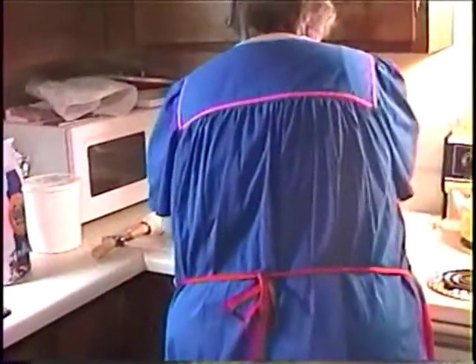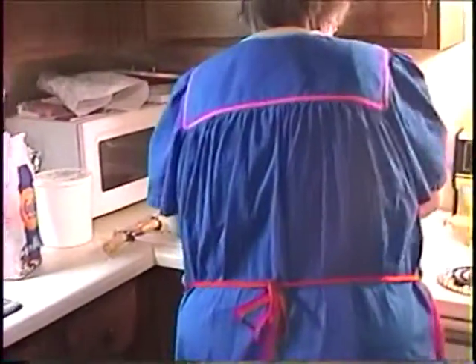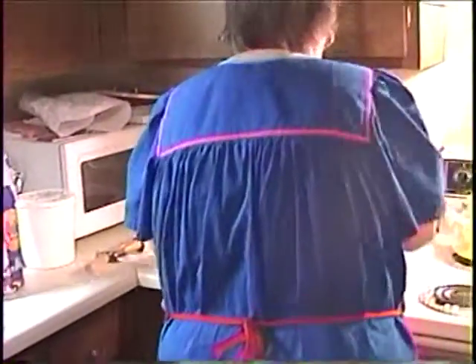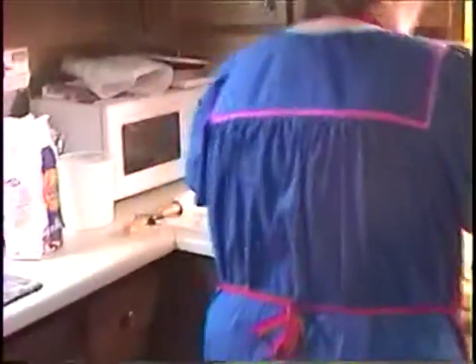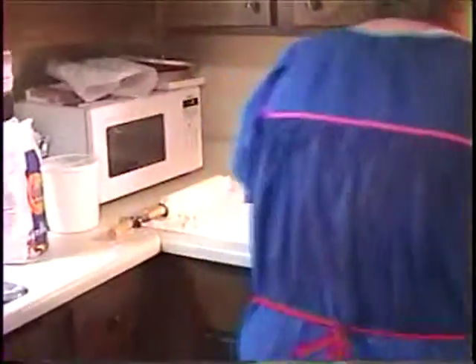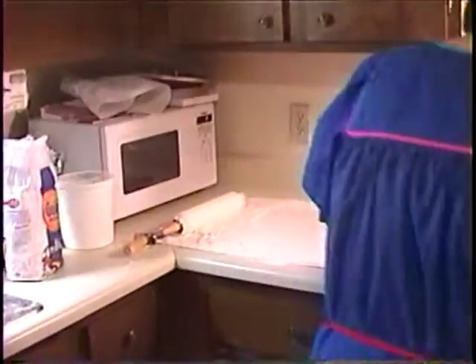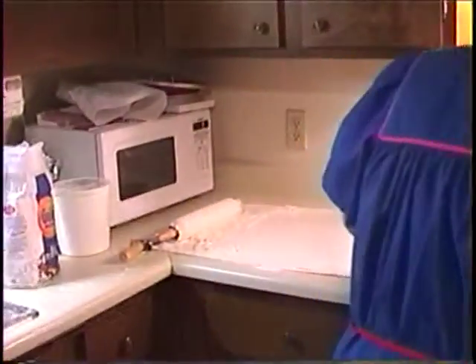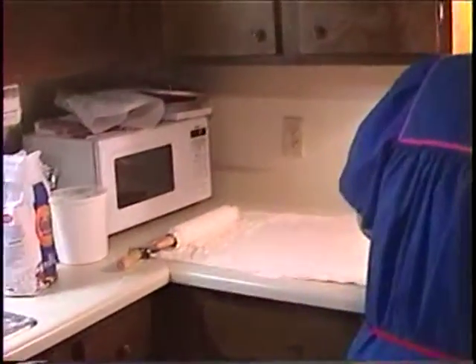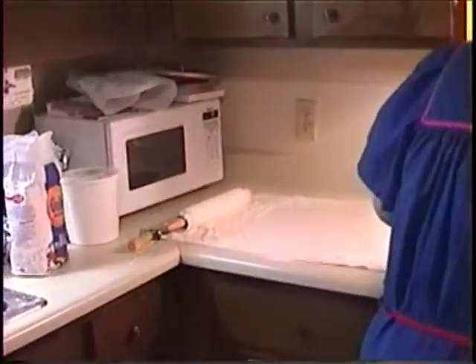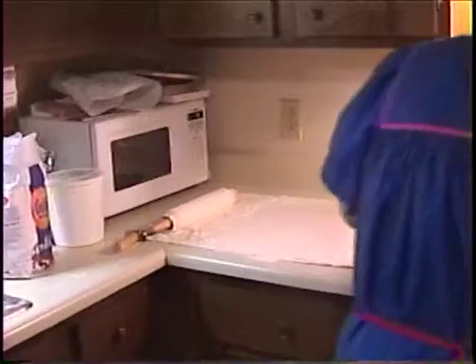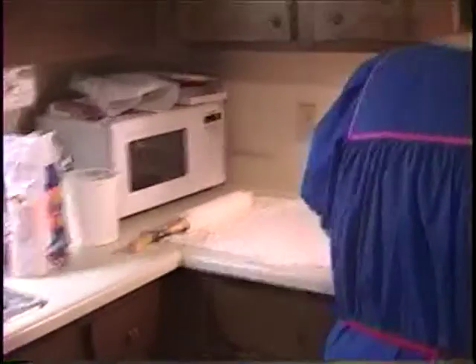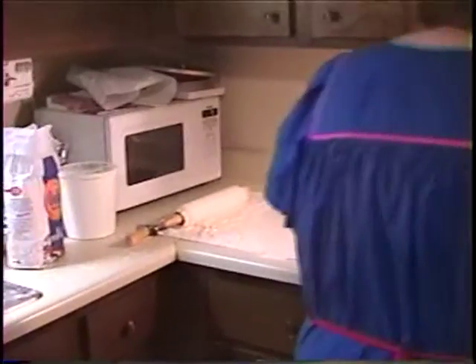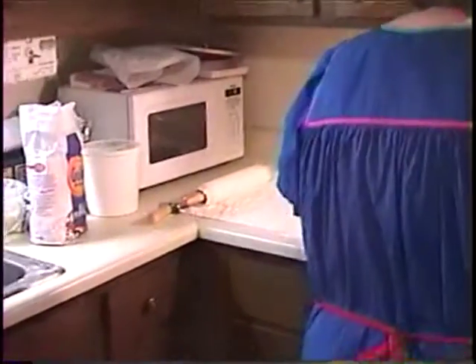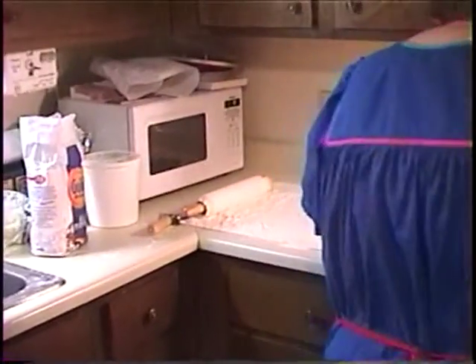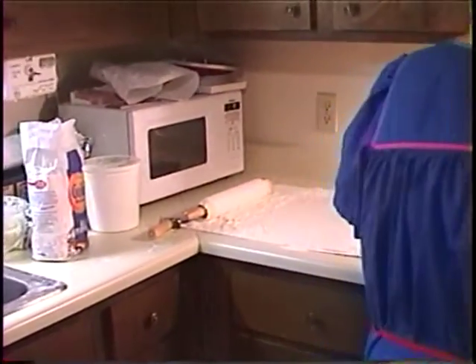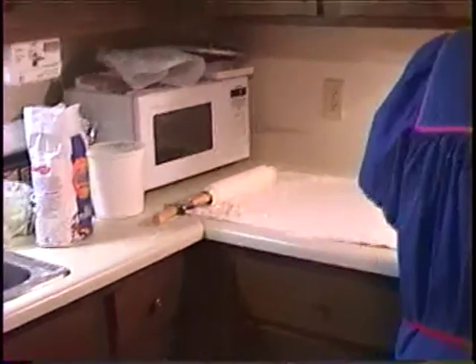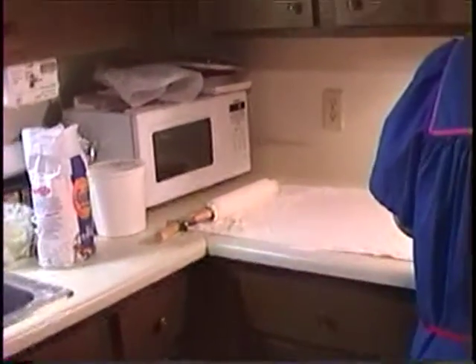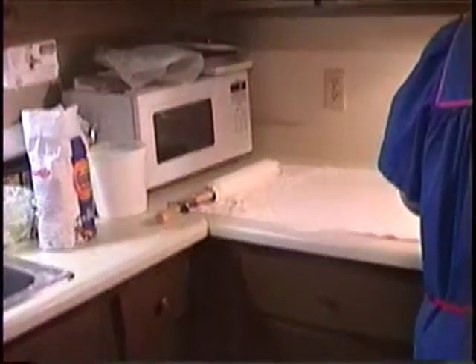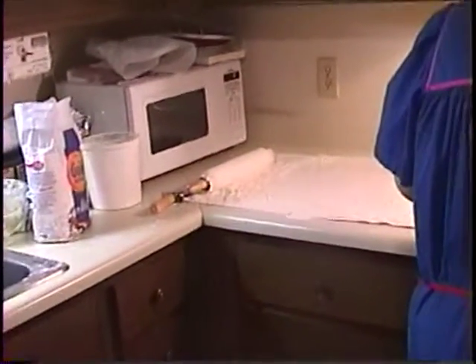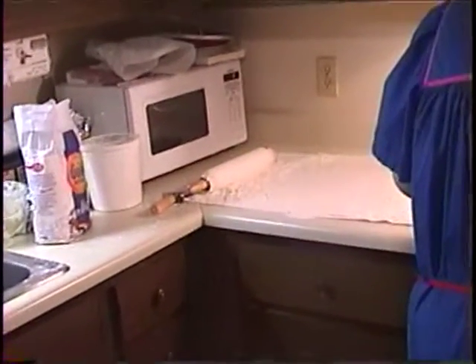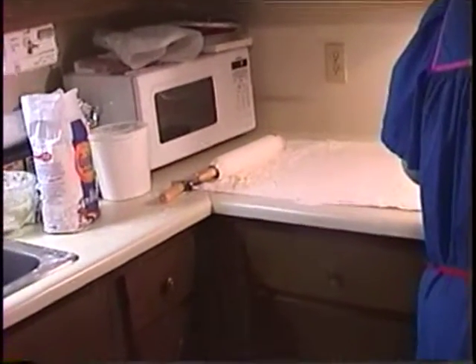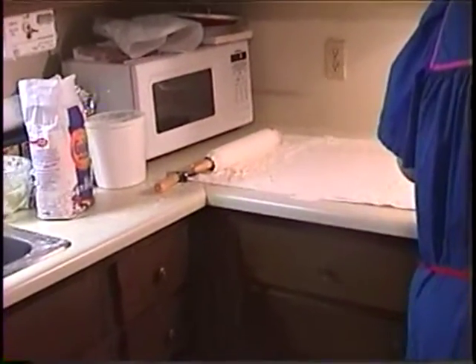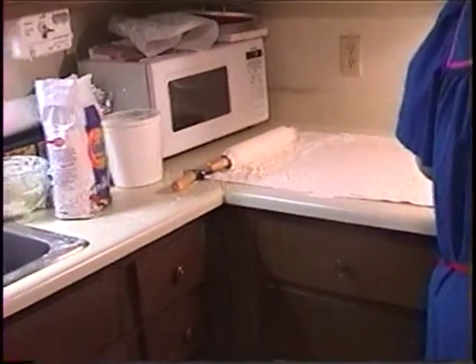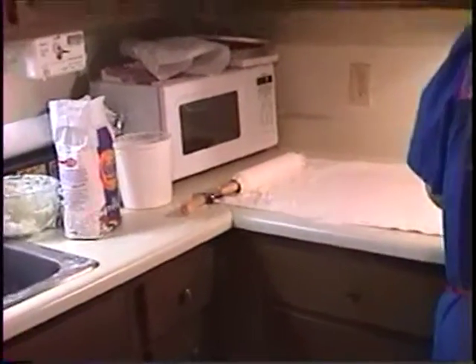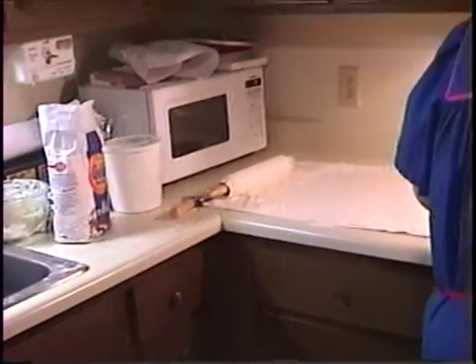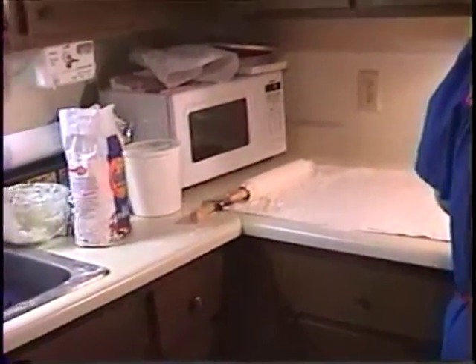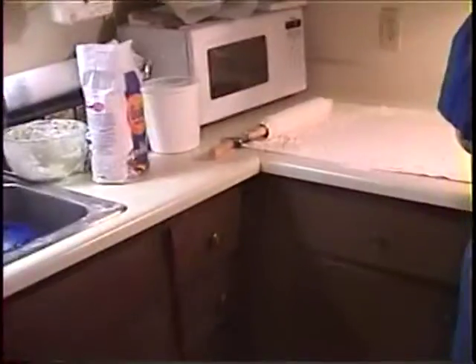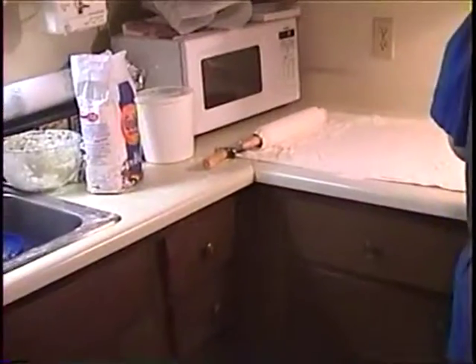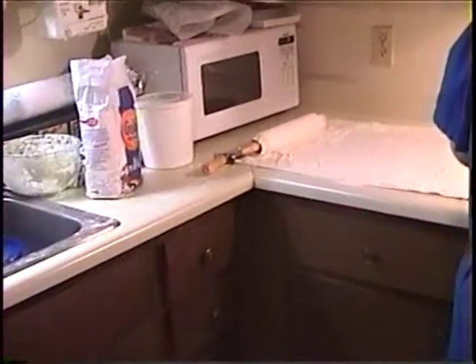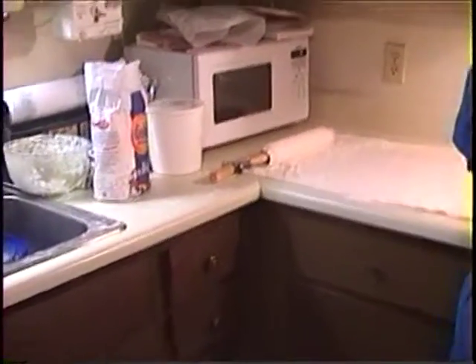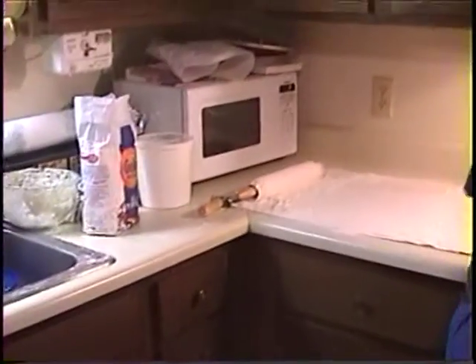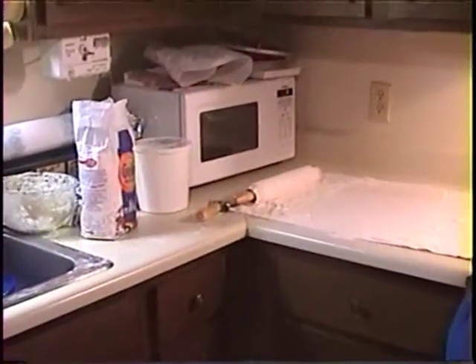And there's the rolling pin that granny used to beat her children with. Yeah, they had such a hard life.